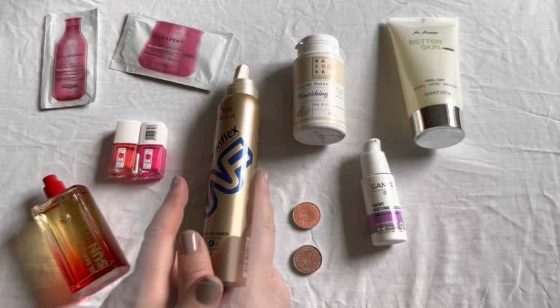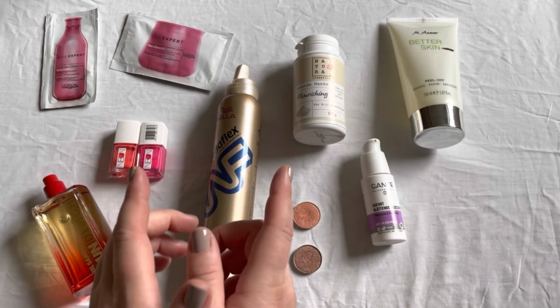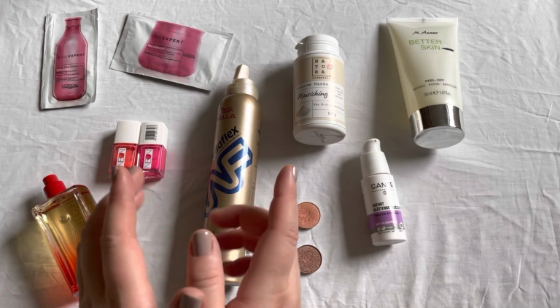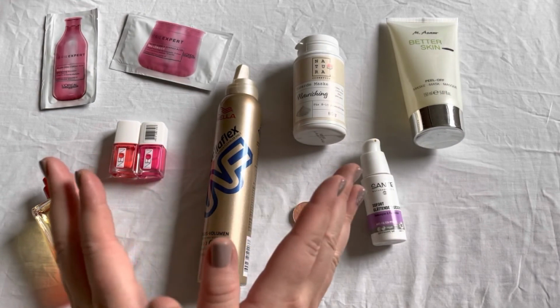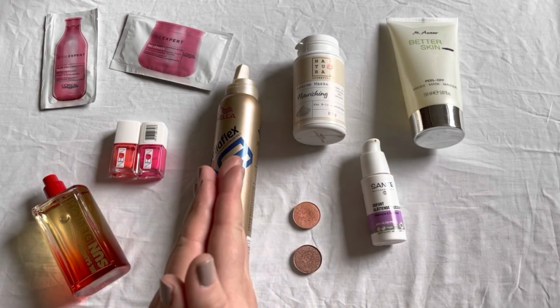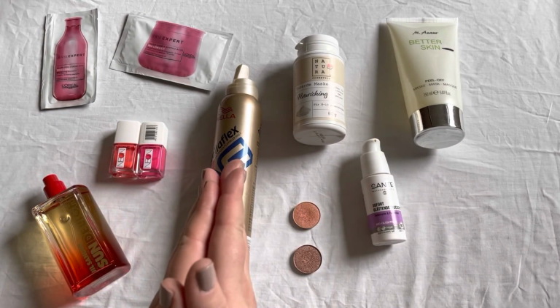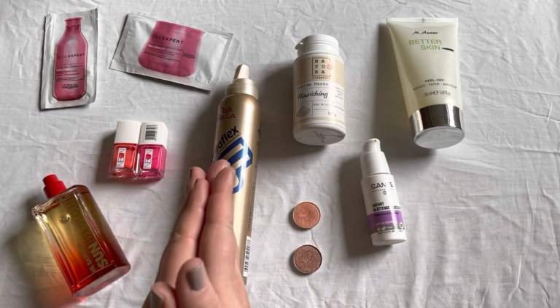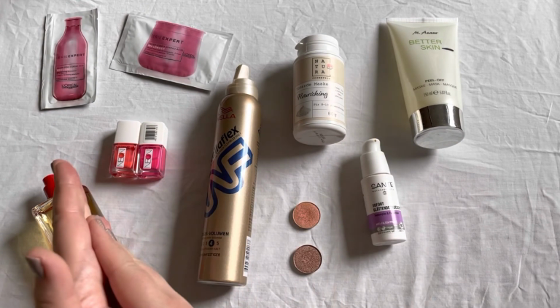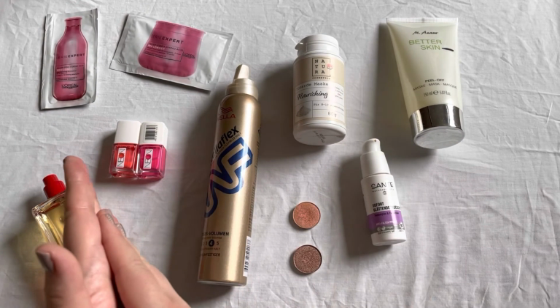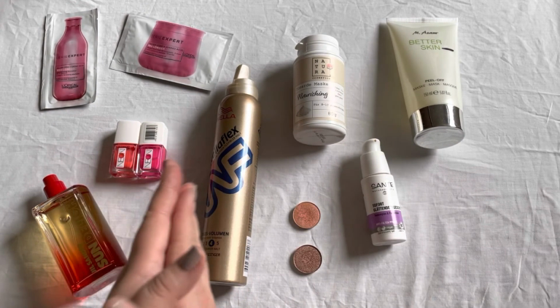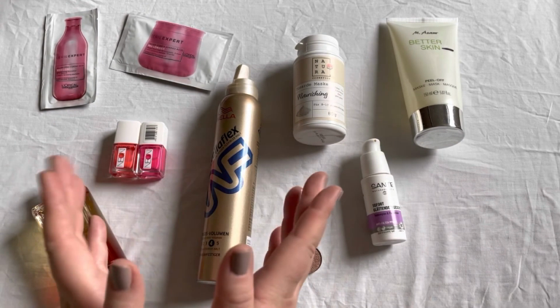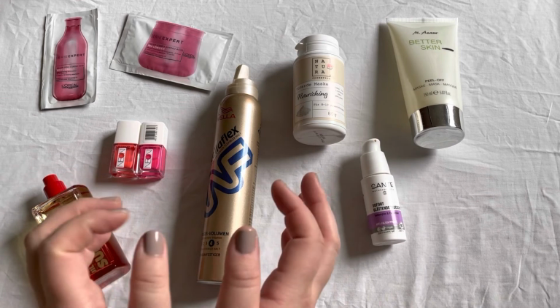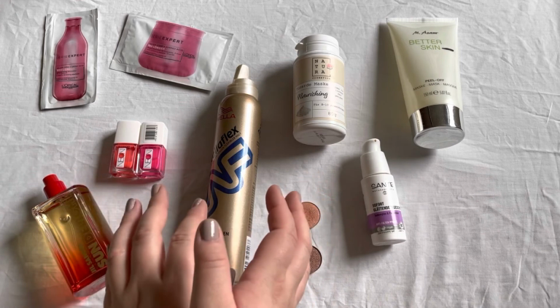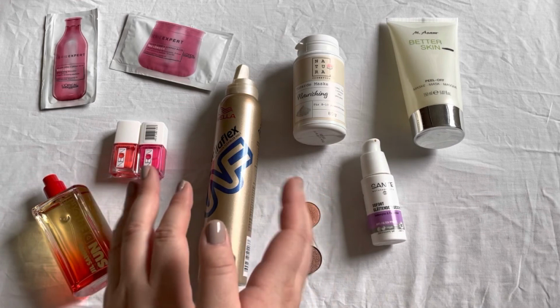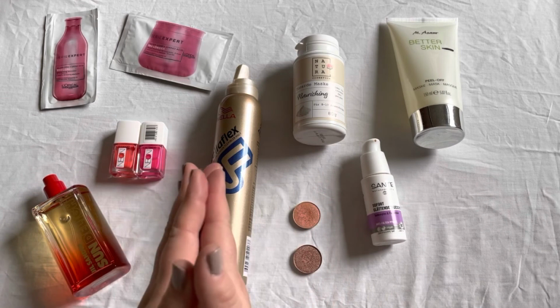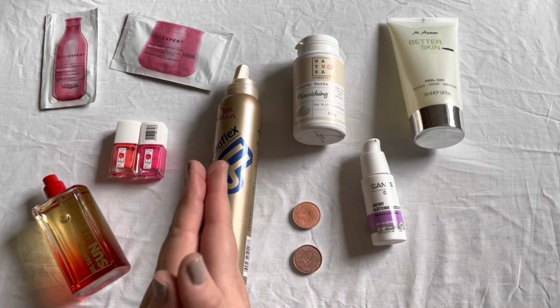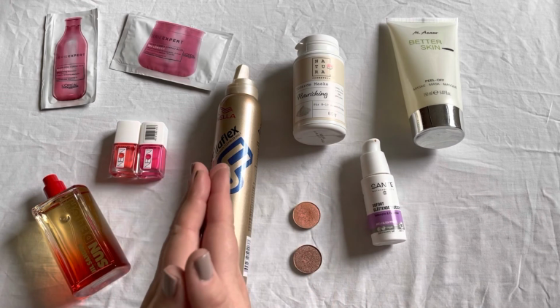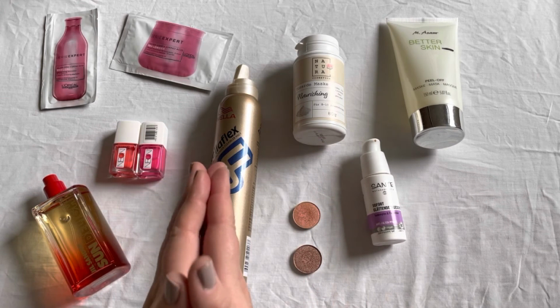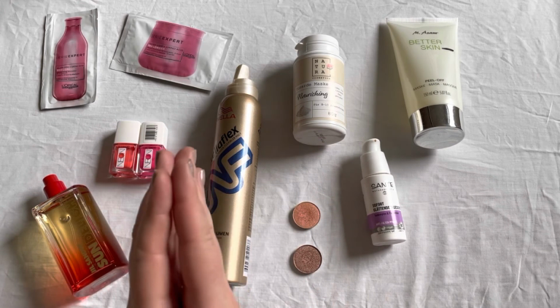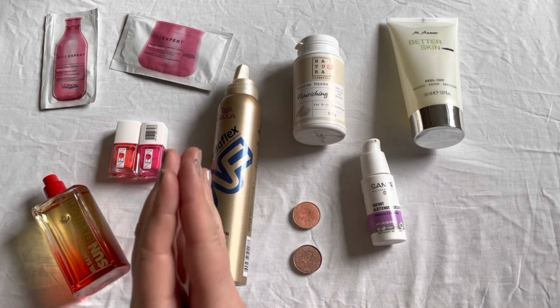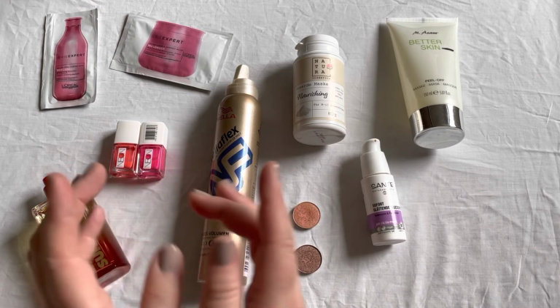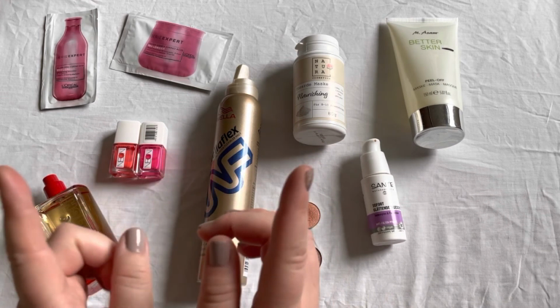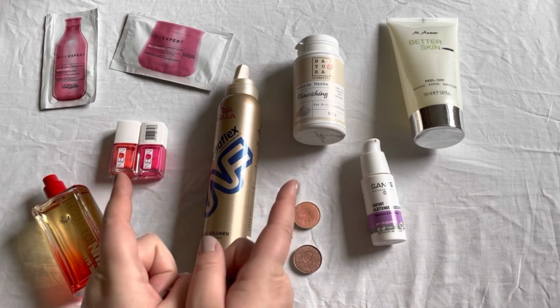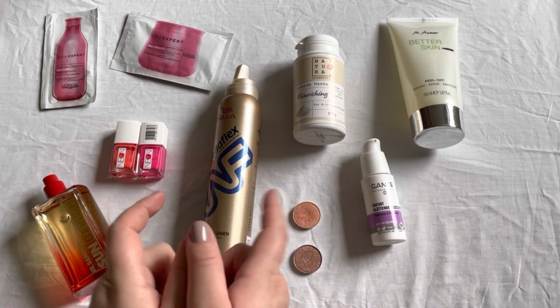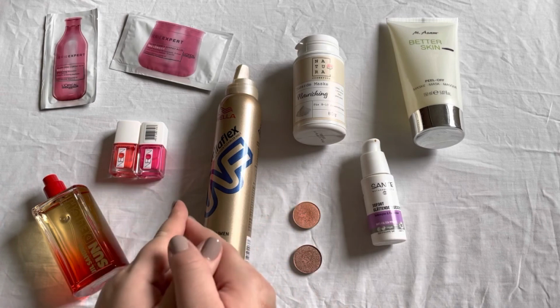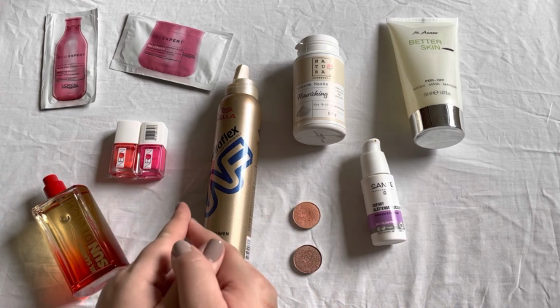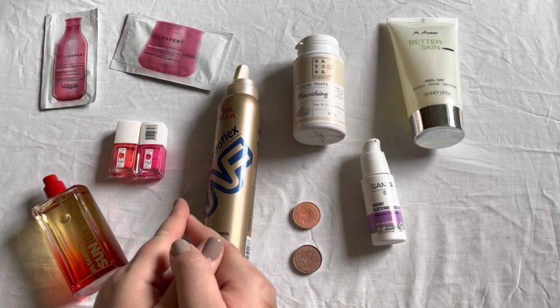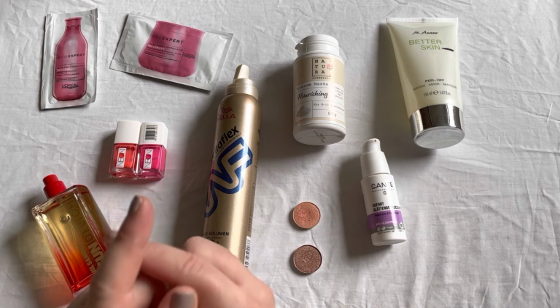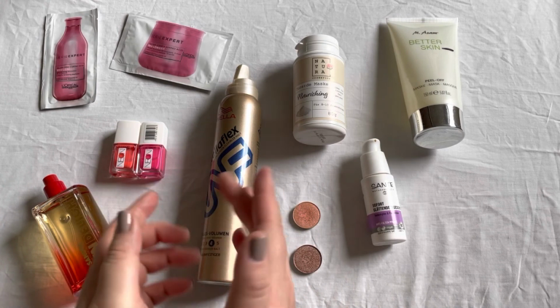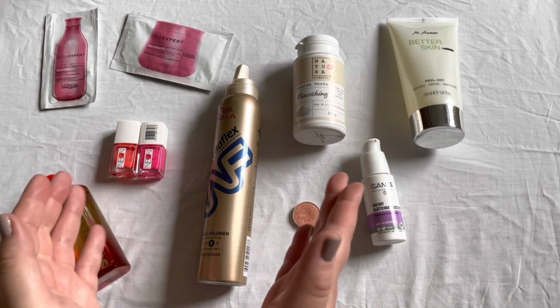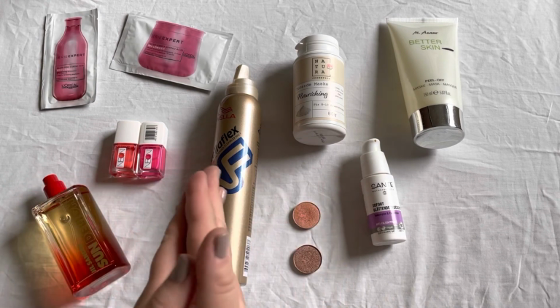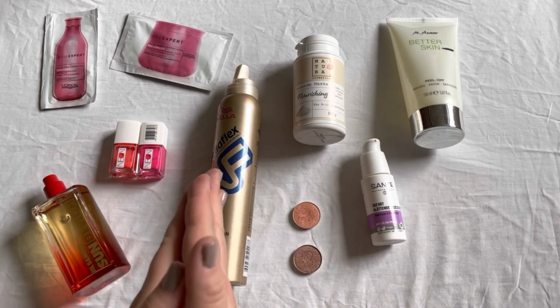Then another perfume sample that came into my collection back then was the Cacharel Yes I Am perfume sample. I remember I really liked this perfume but I did not end up purchasing it.